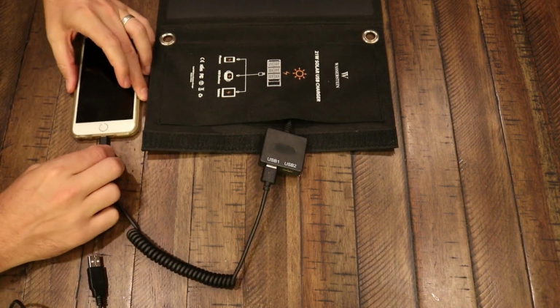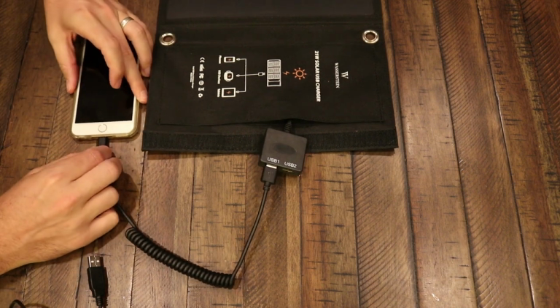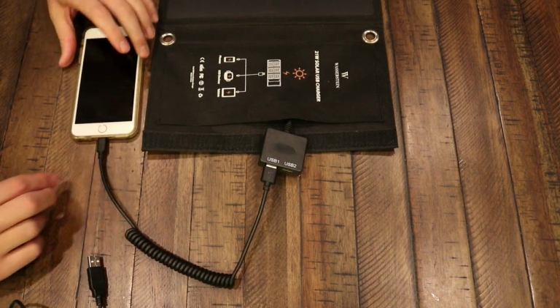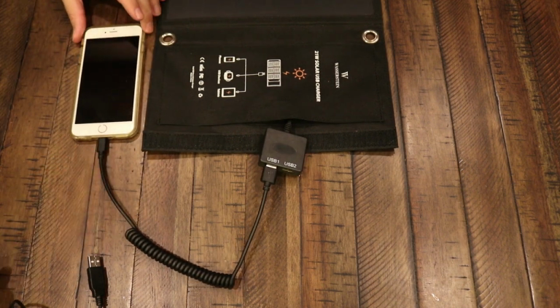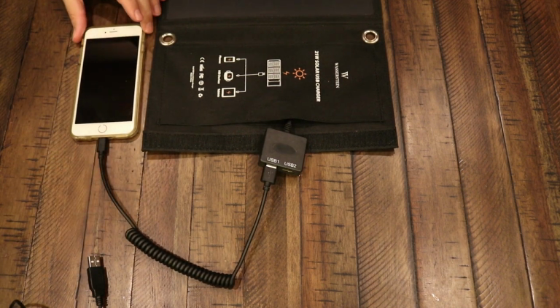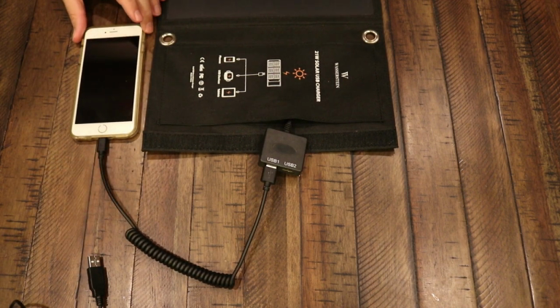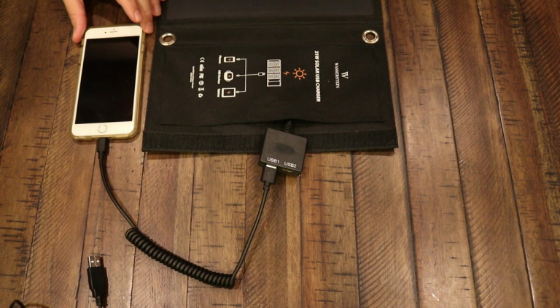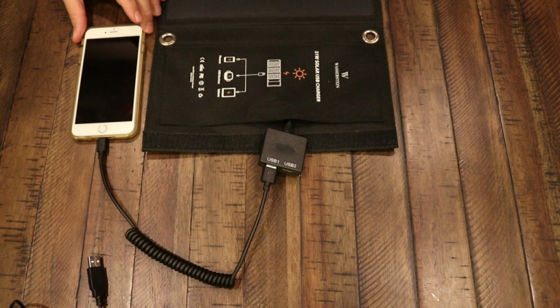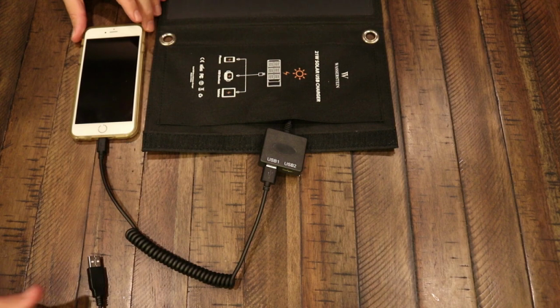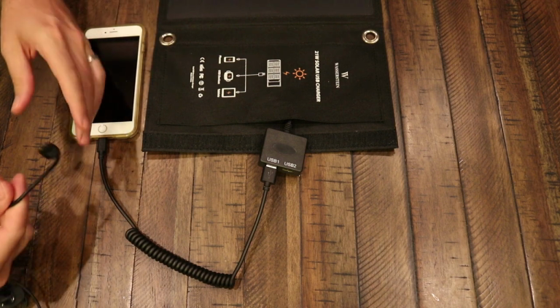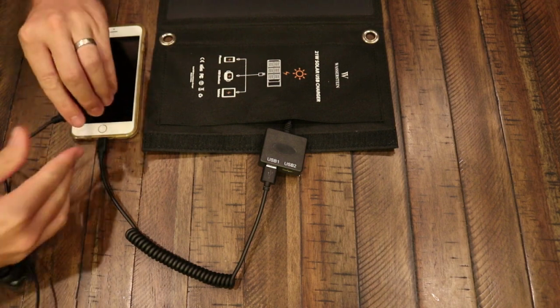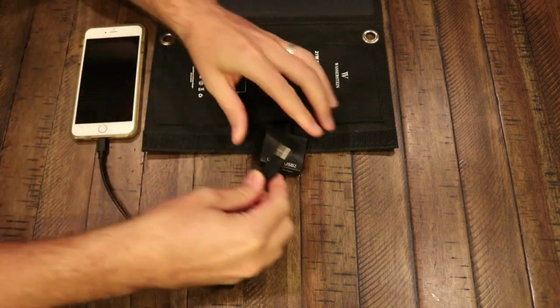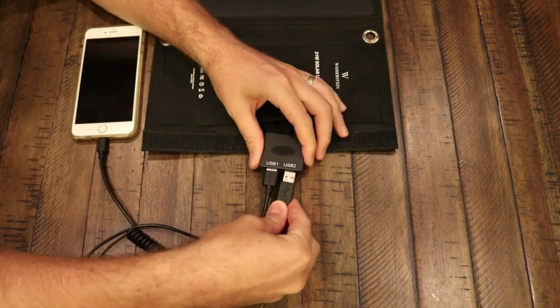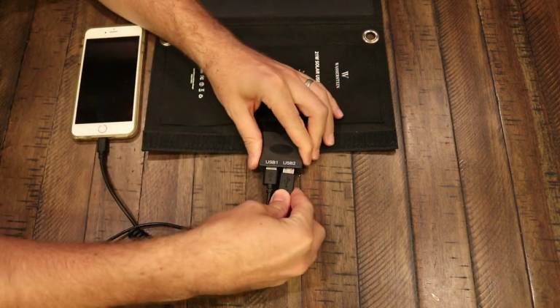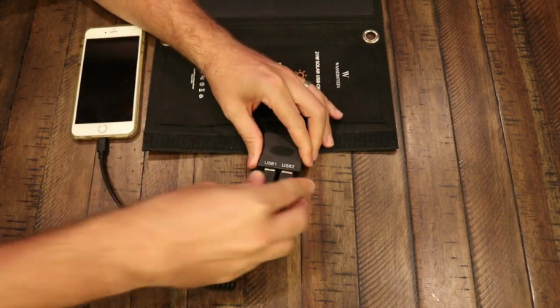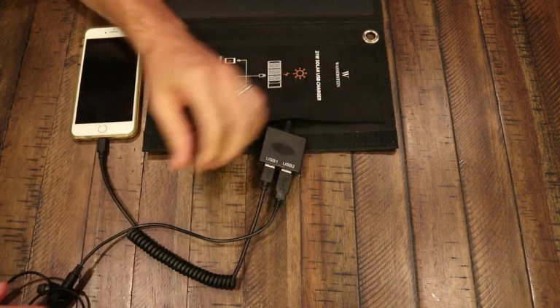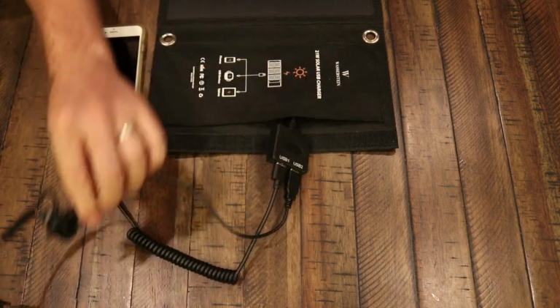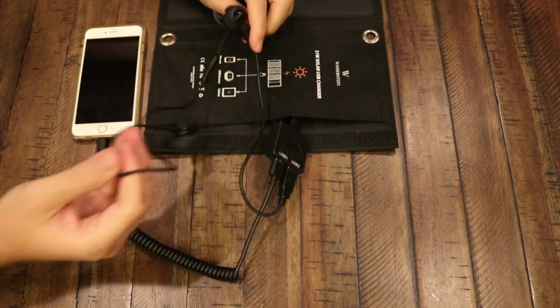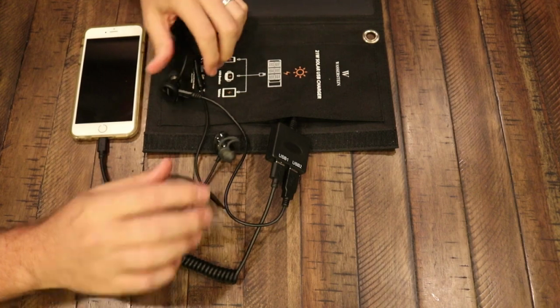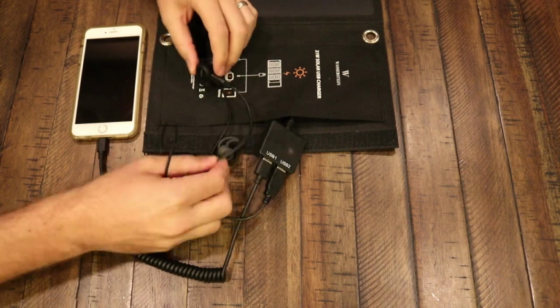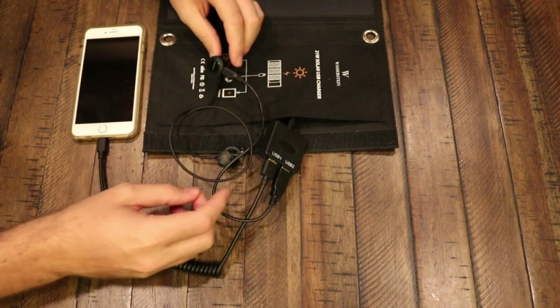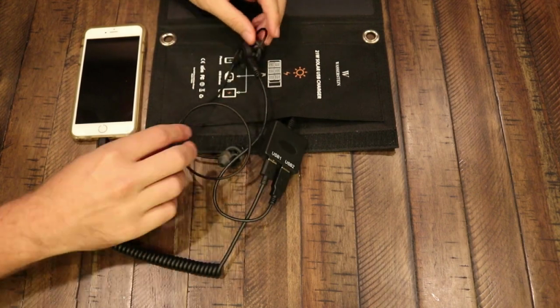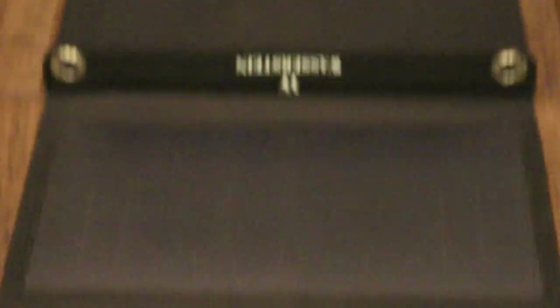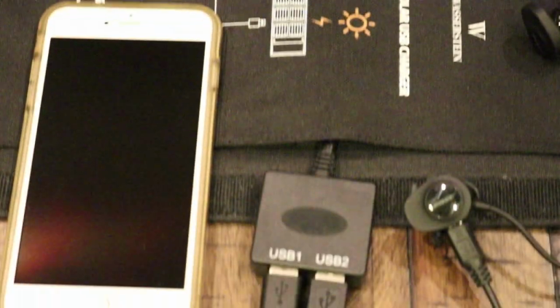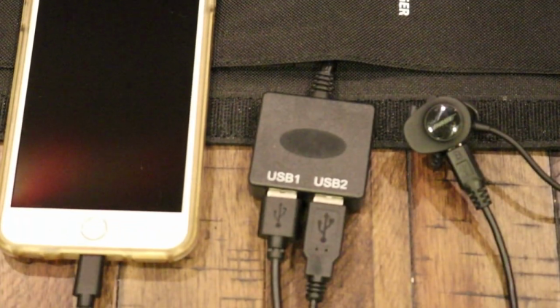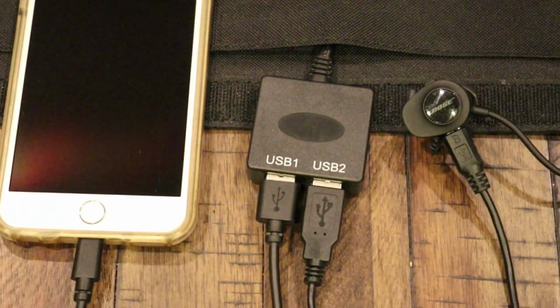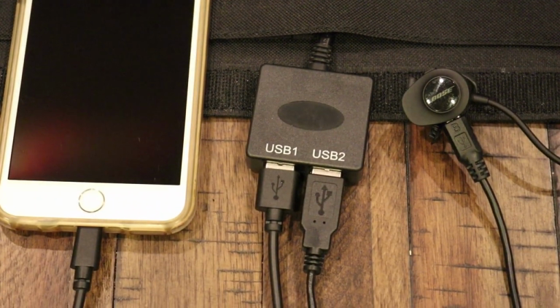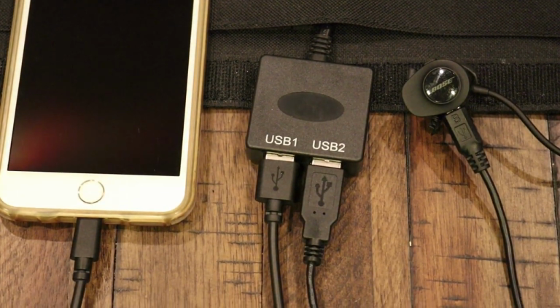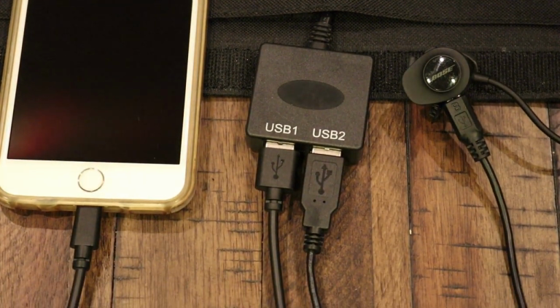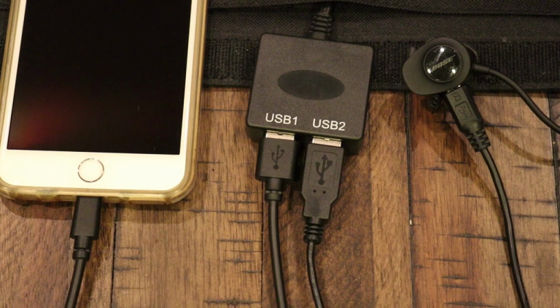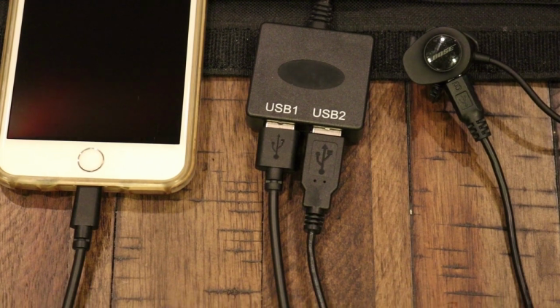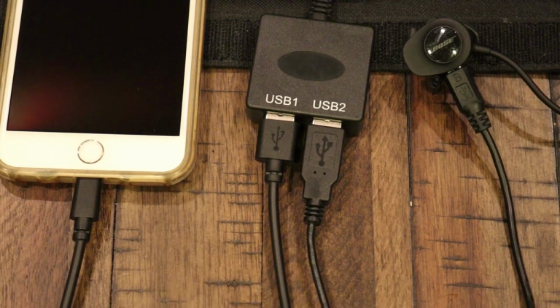If you just have one device plugged in, the solar panel will power that at a 2.4 amp rate, but if you have two devices plugged in, it splits 3.5 amps between the two devices. I've been using this thing for a while and it has been so helpful to keep everything charged up.